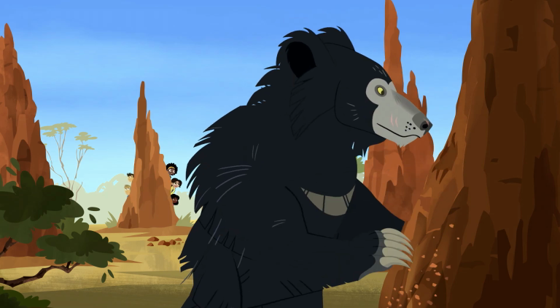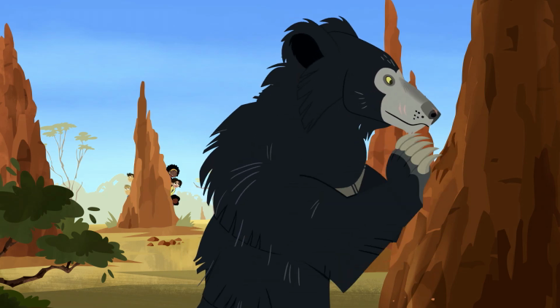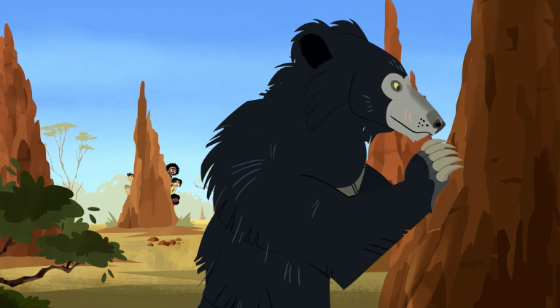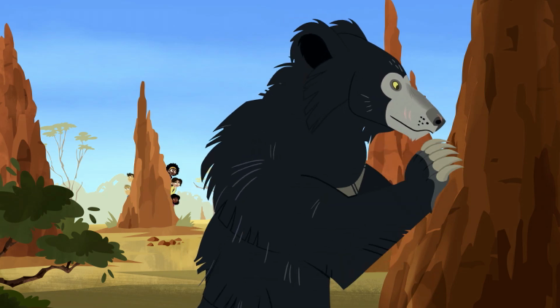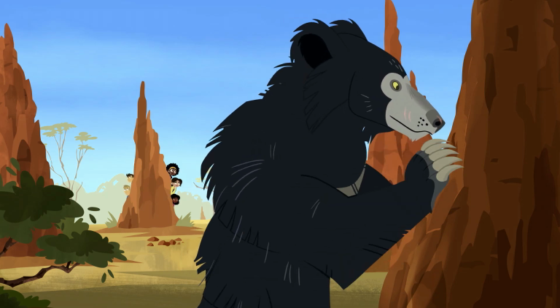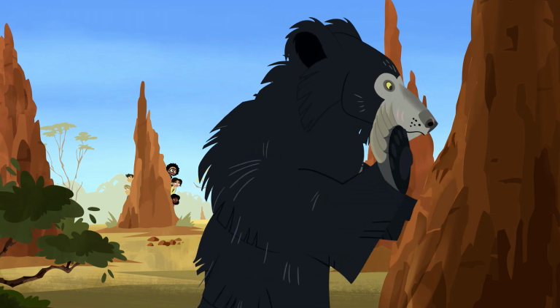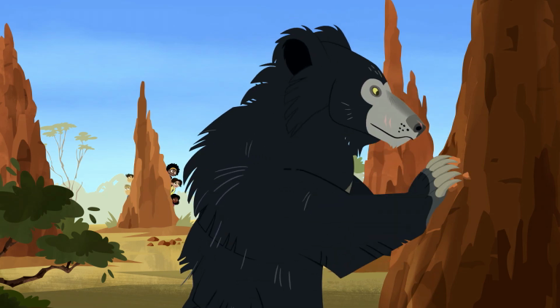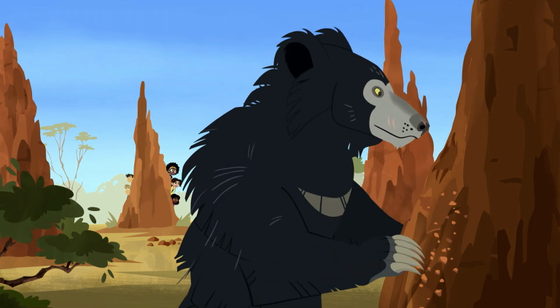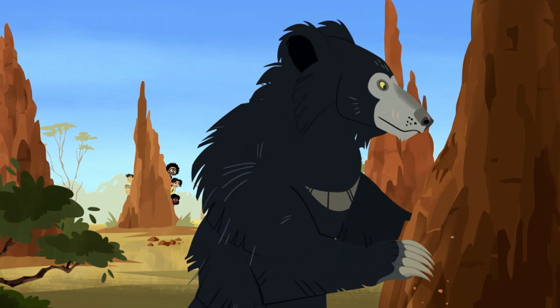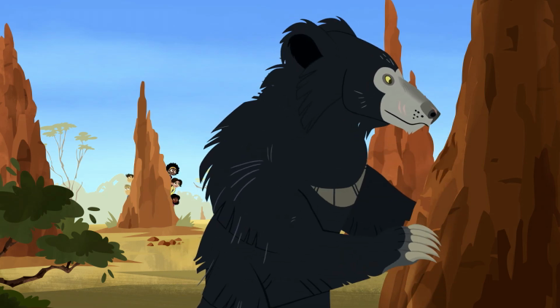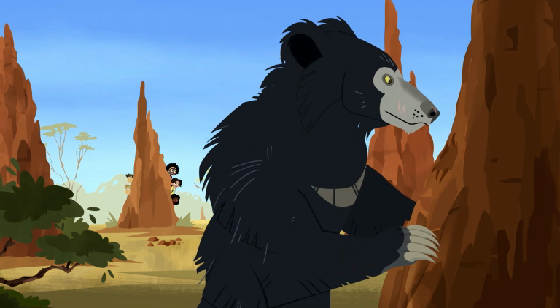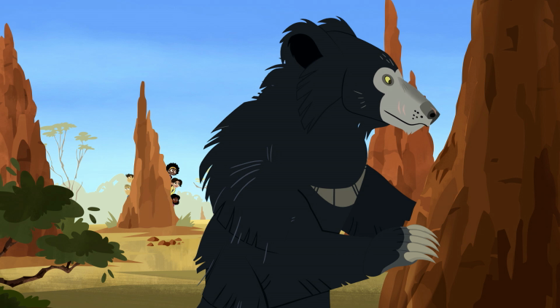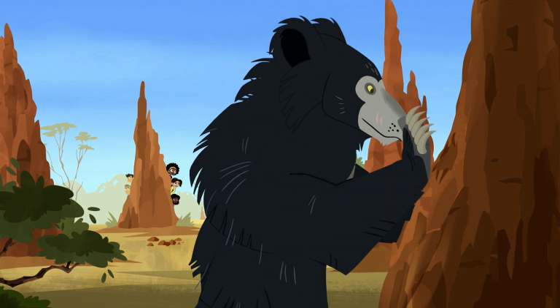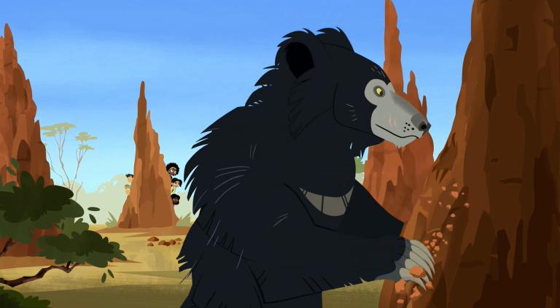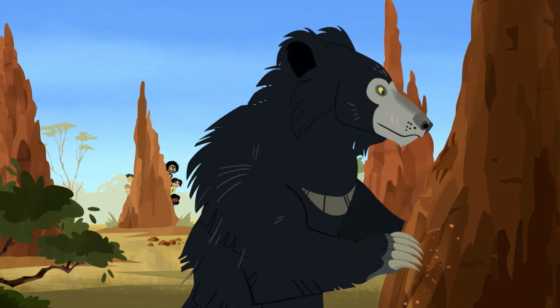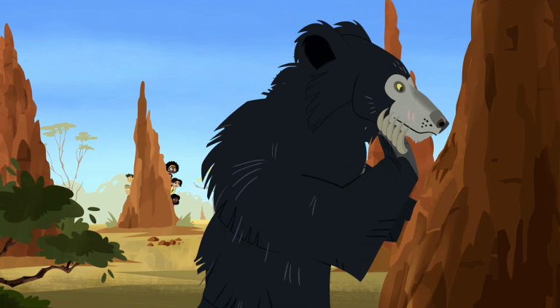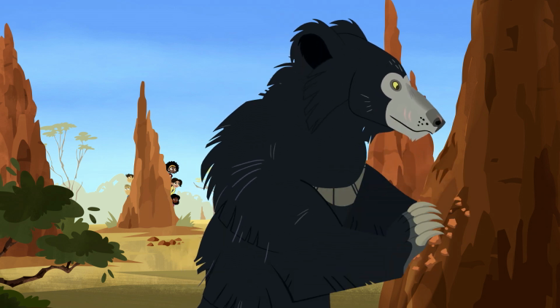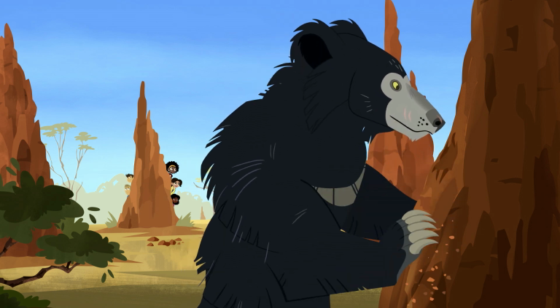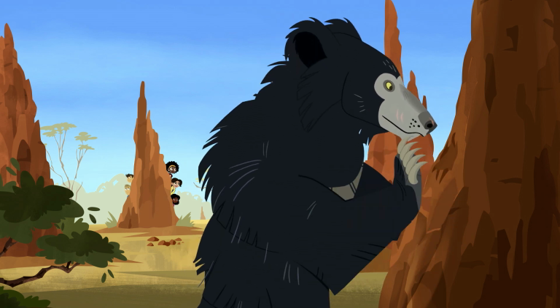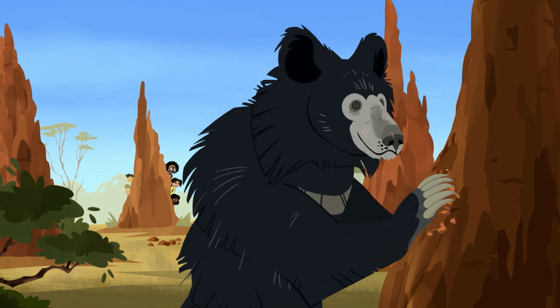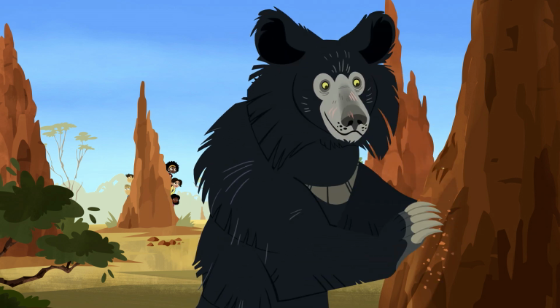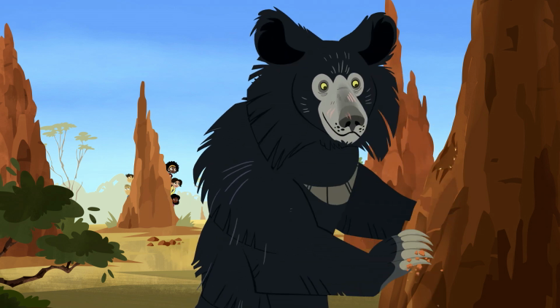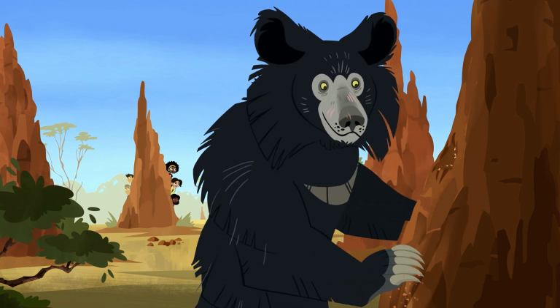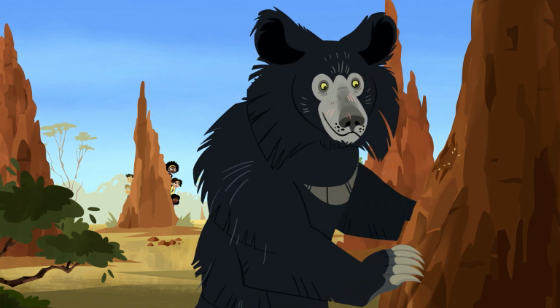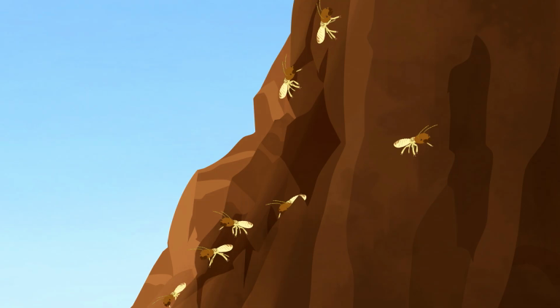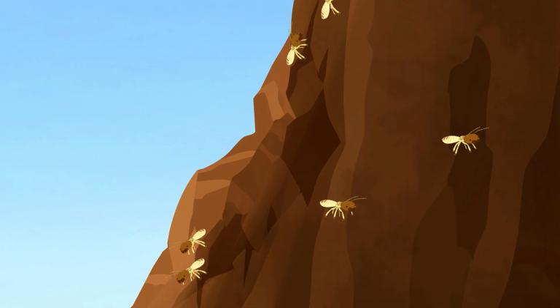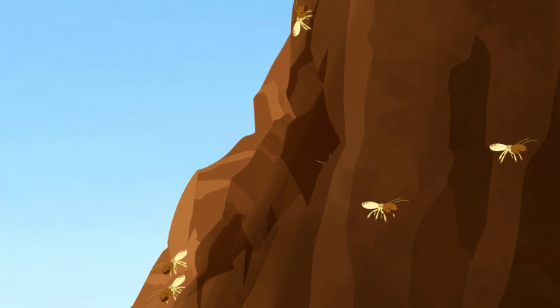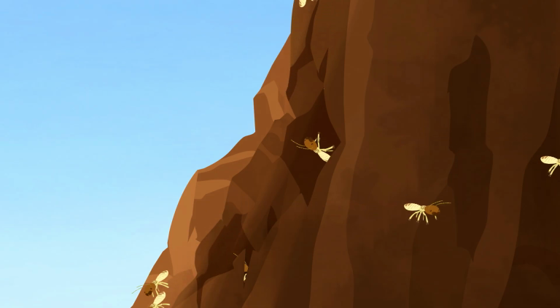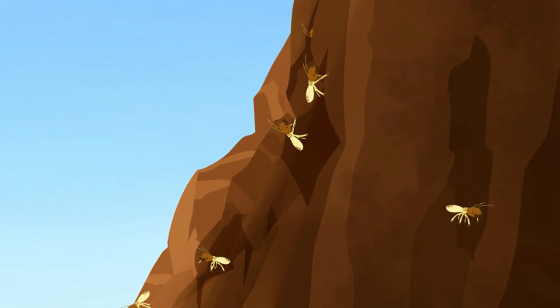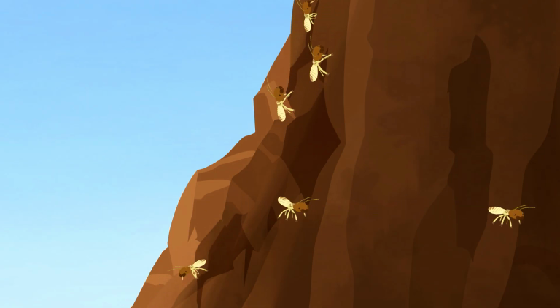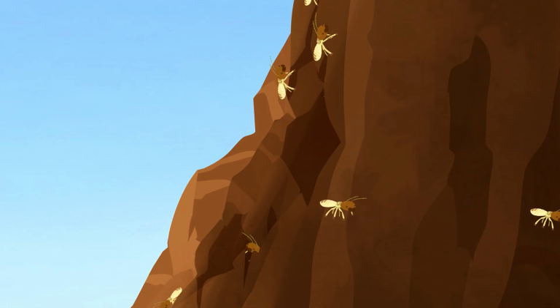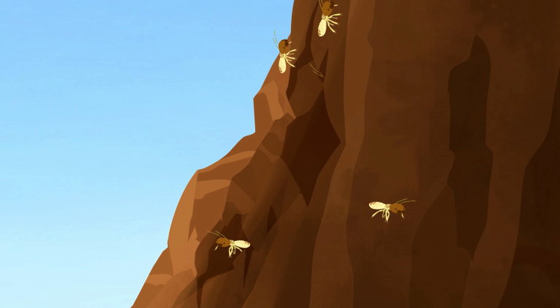Wow! I bet he got his name from those claws. Look at that power! He's after termites.